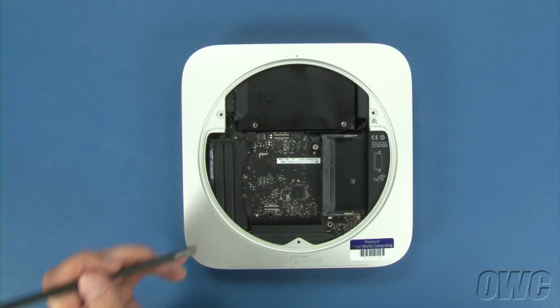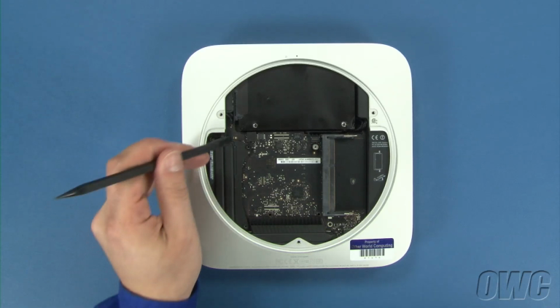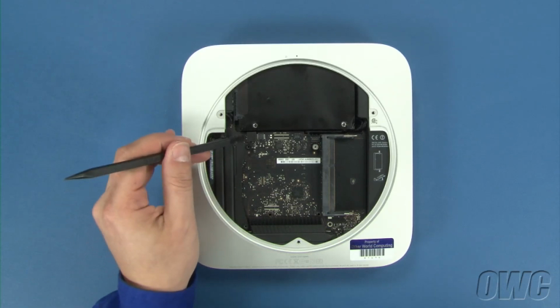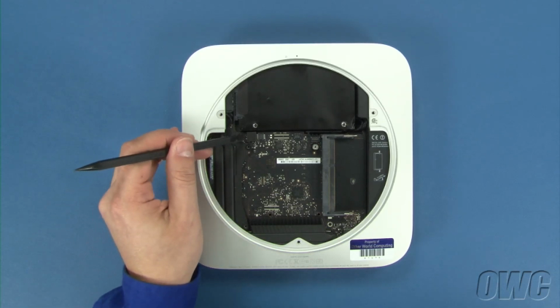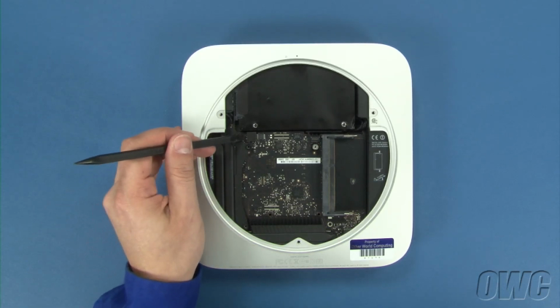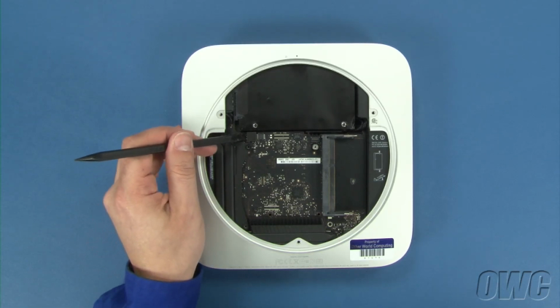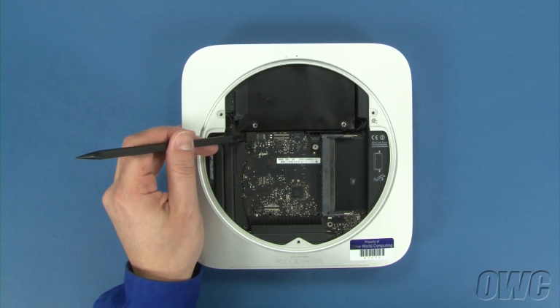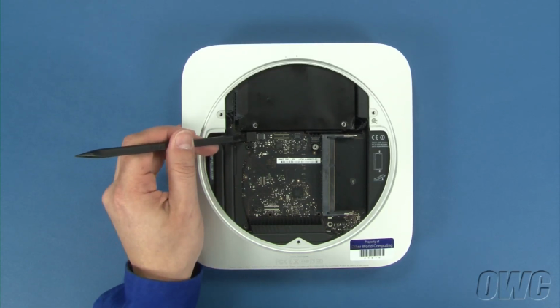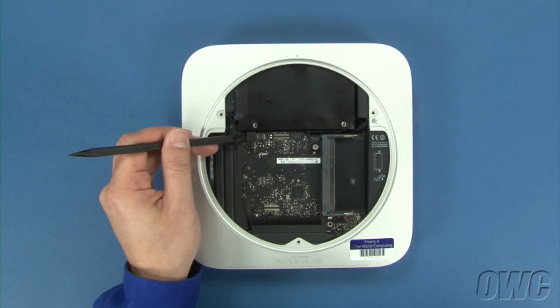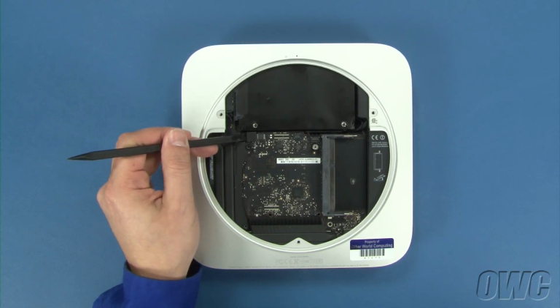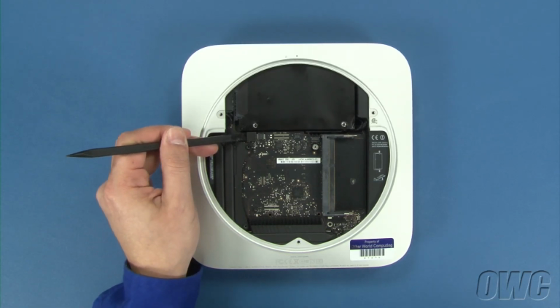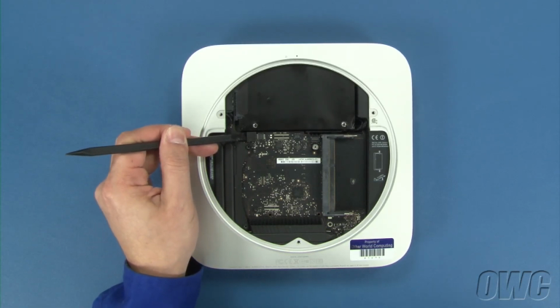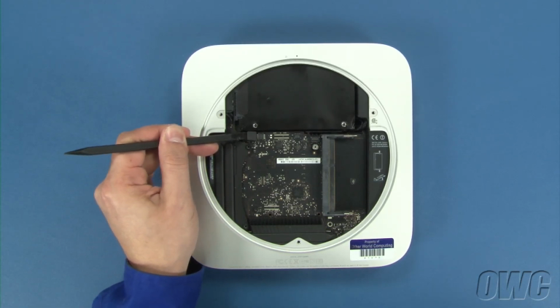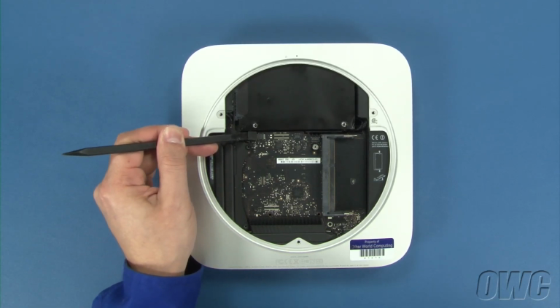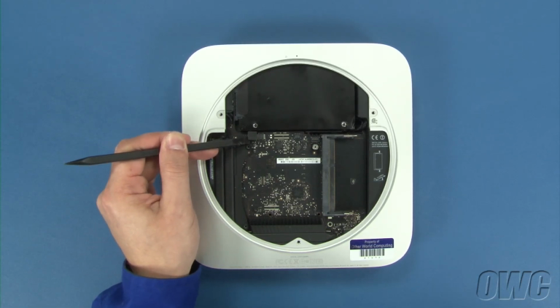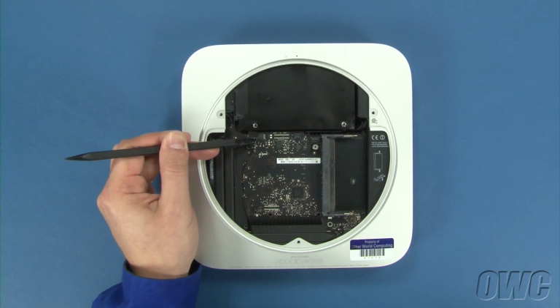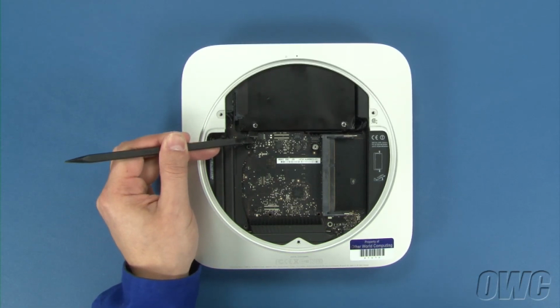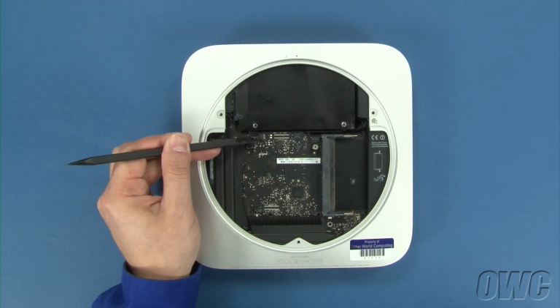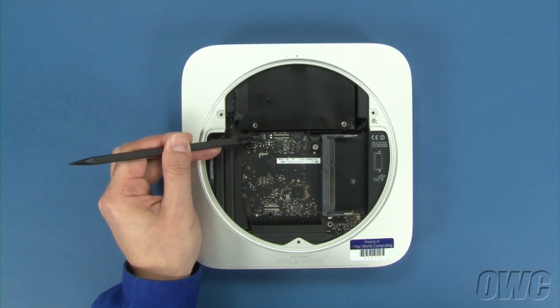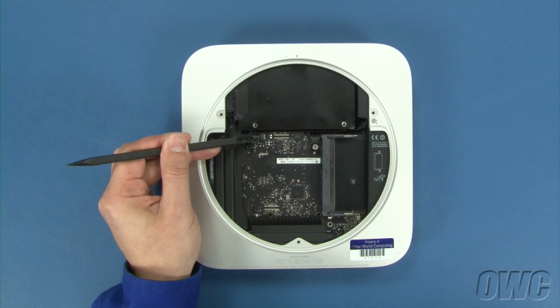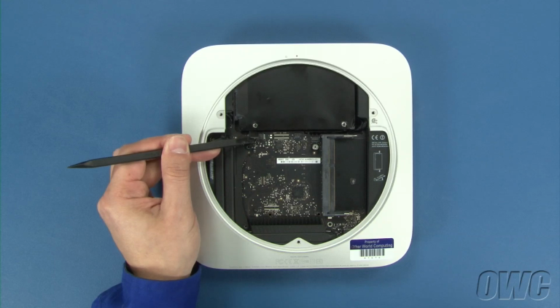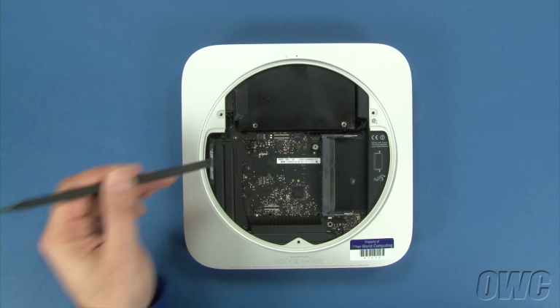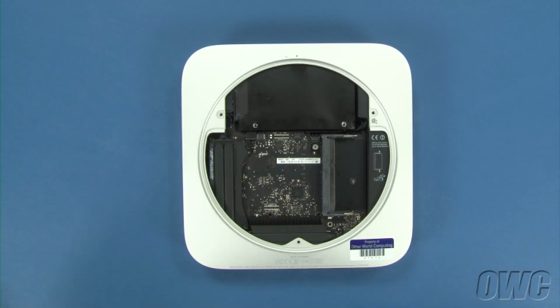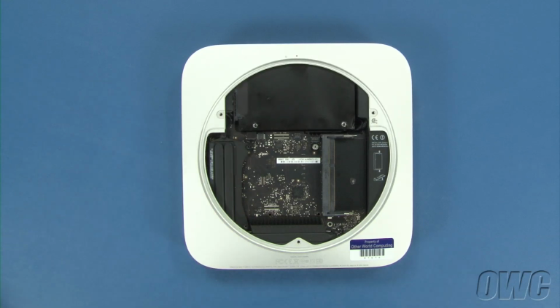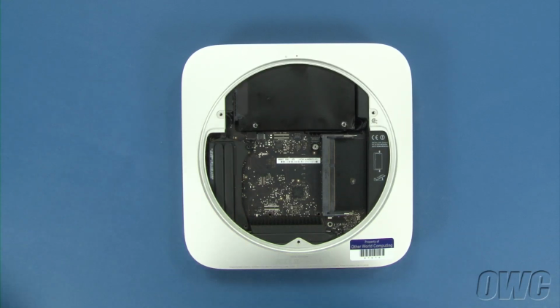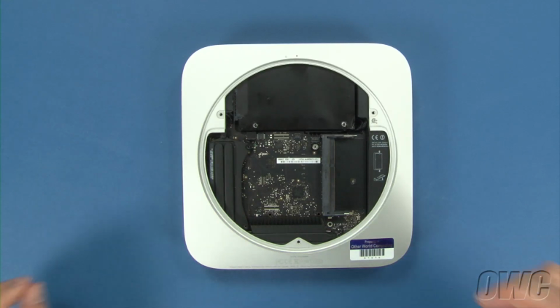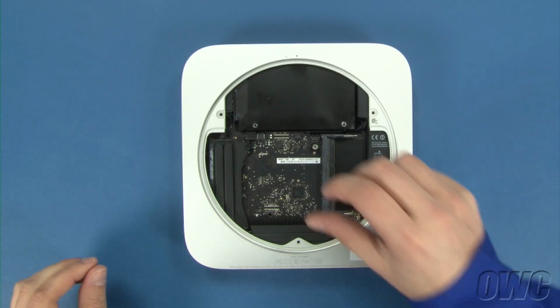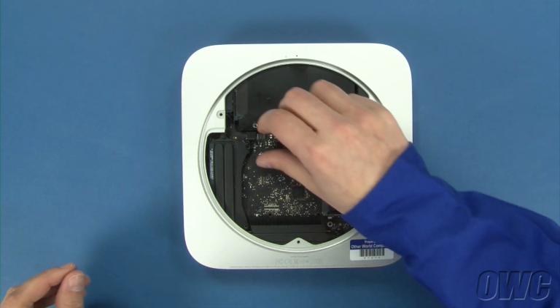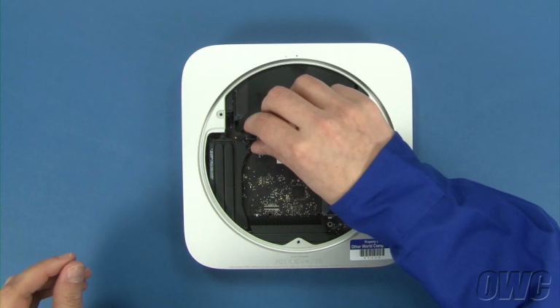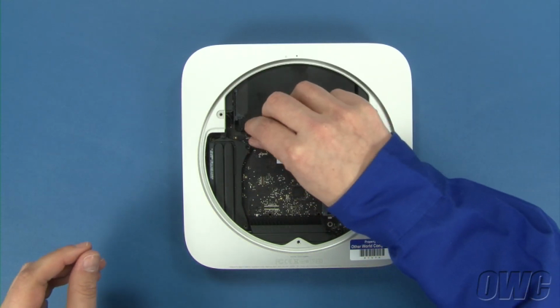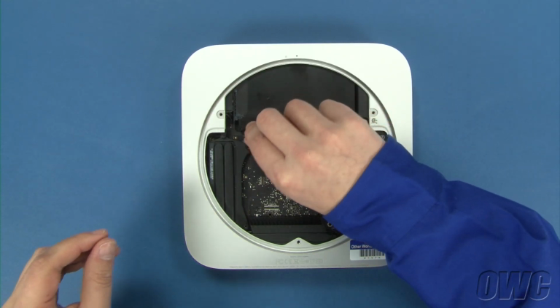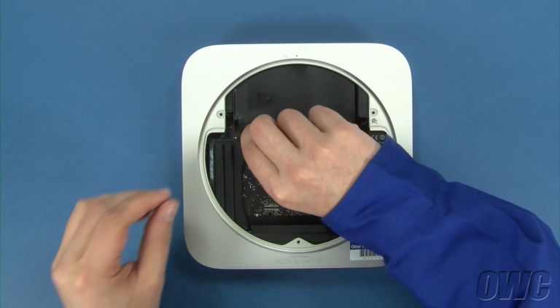Next, use your nylon pry tool to gently lift the SATA connector up and out of its socket. You should now be able to pull the hard drive out of the Mini.